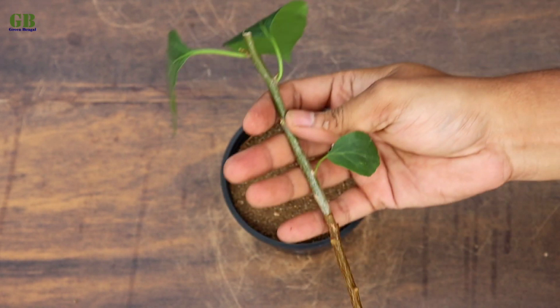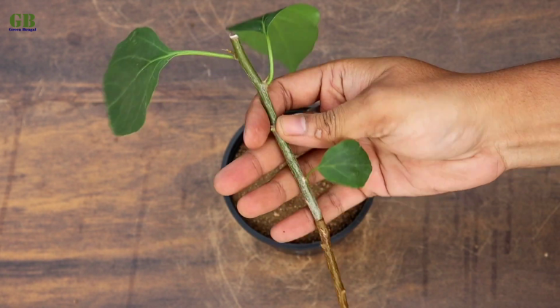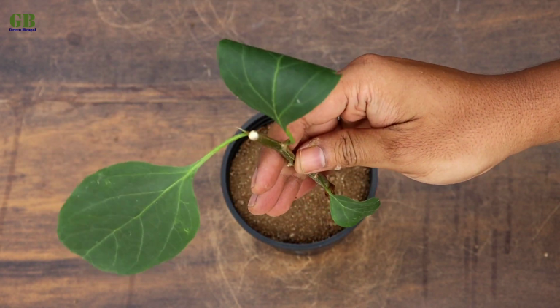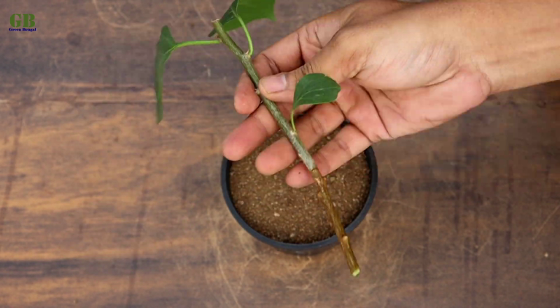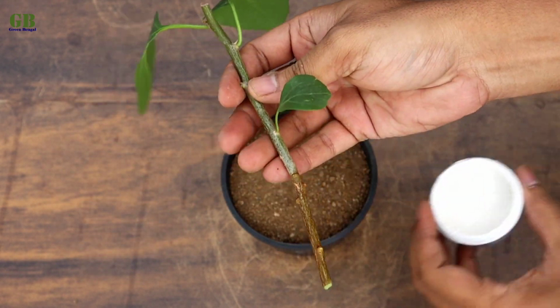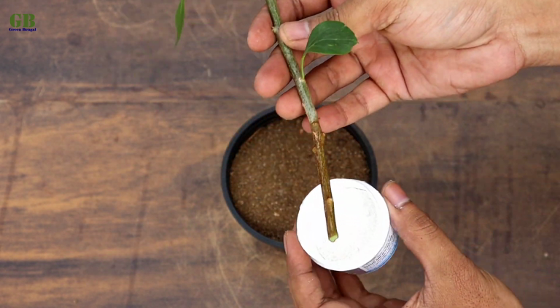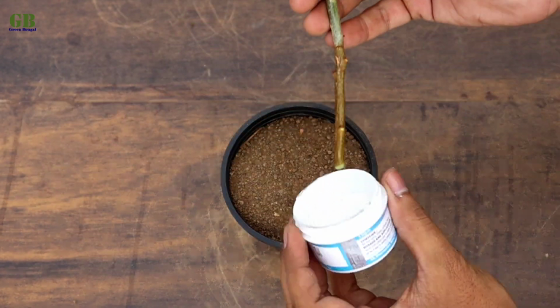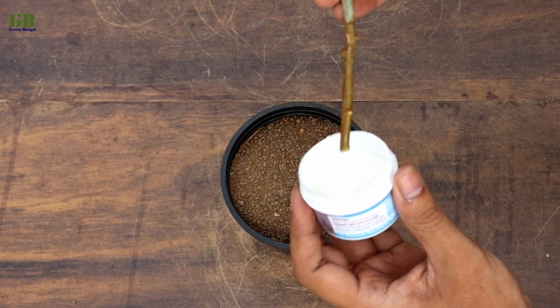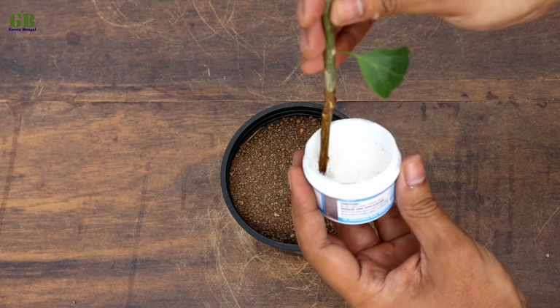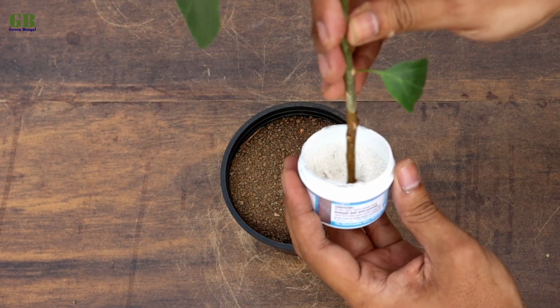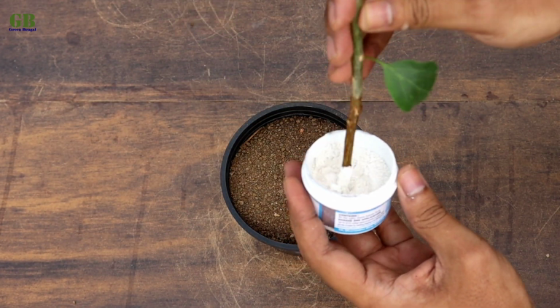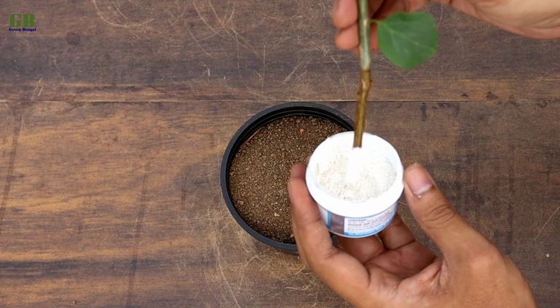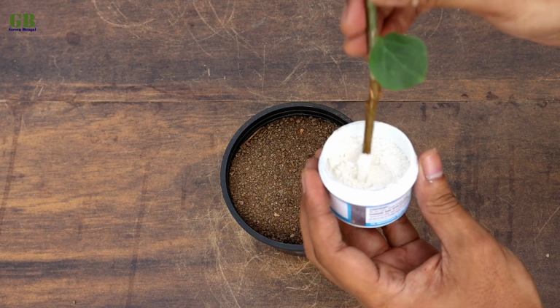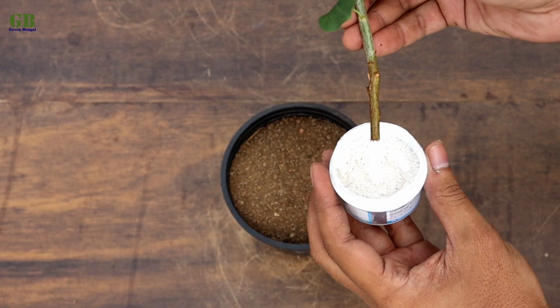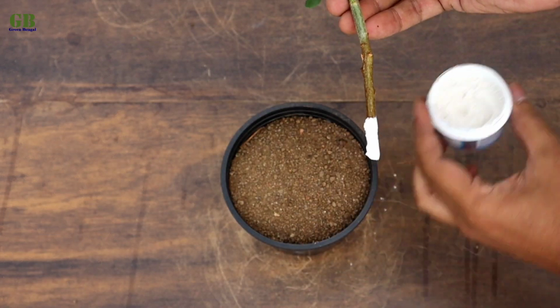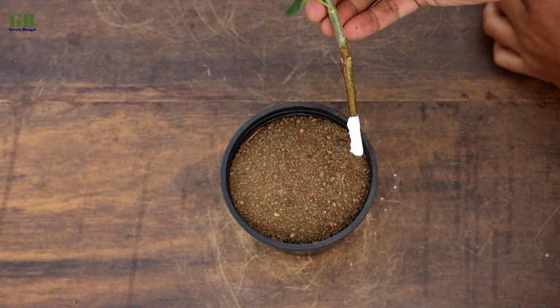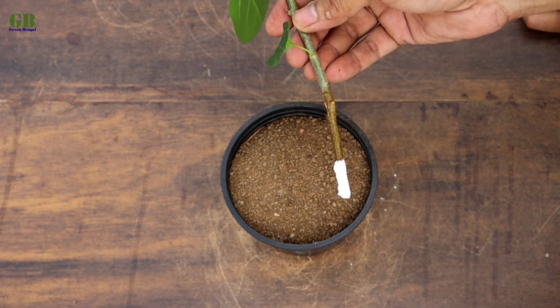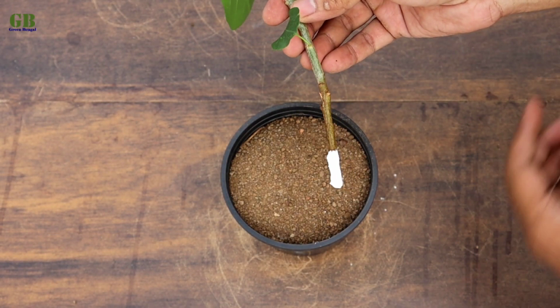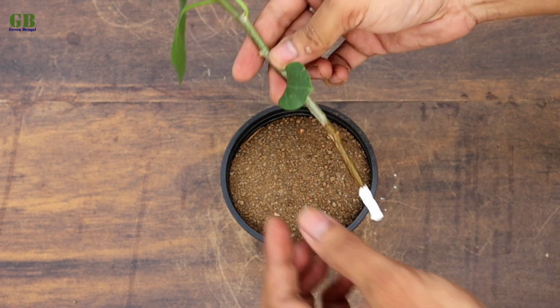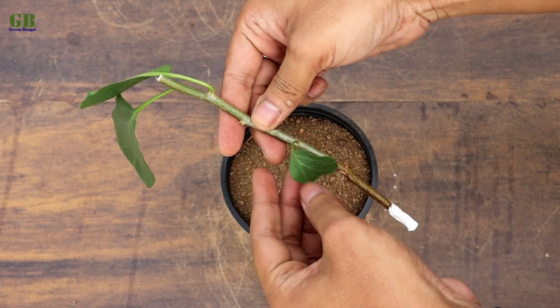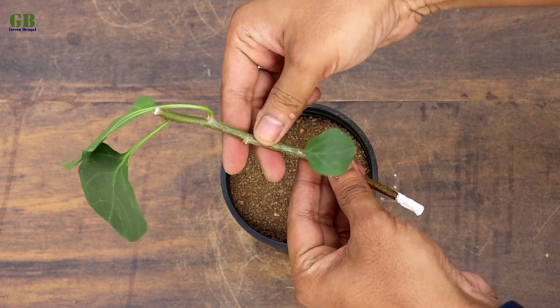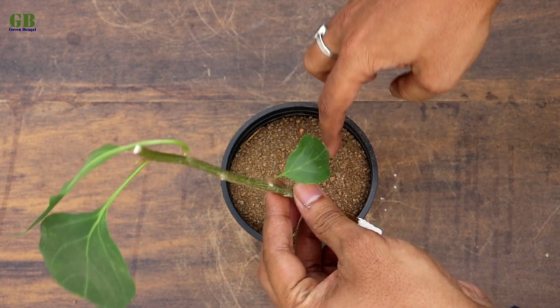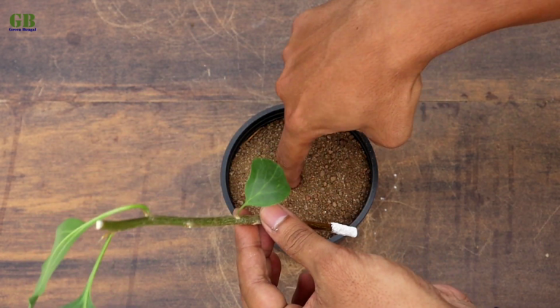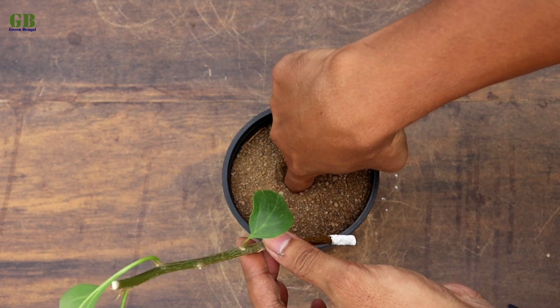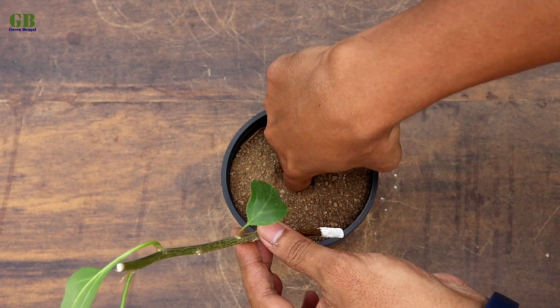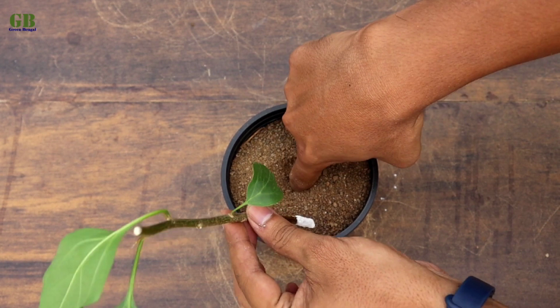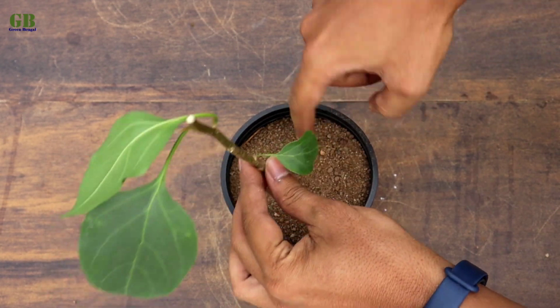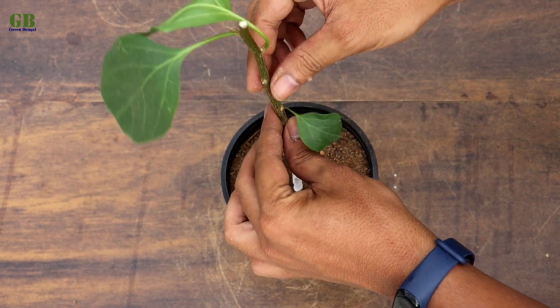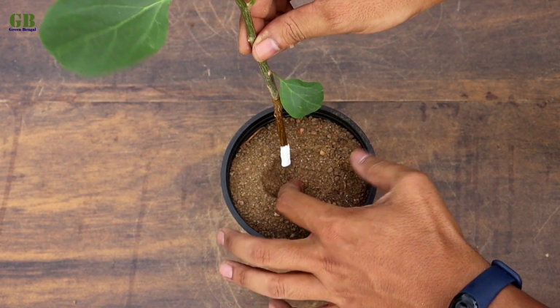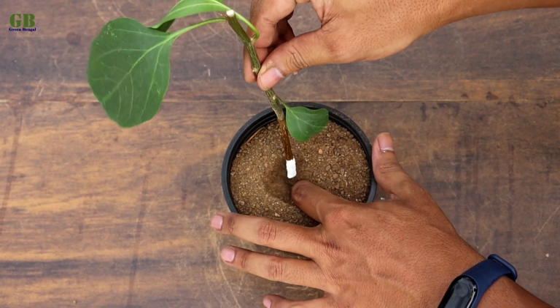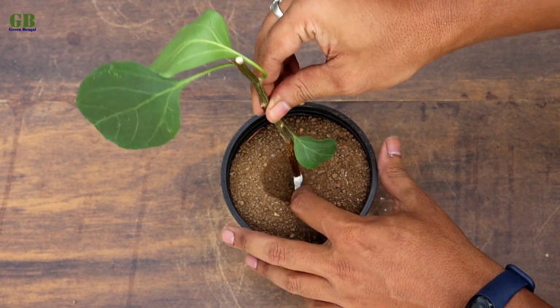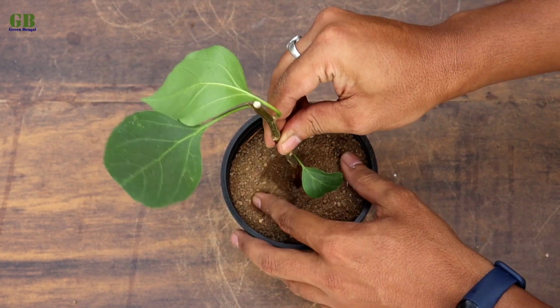Take a stem cutting and dip it into the rooting powder, then plant the cutting into the potting mix. Rooting powder is not mandatory — you can grow it without any rooting powder.